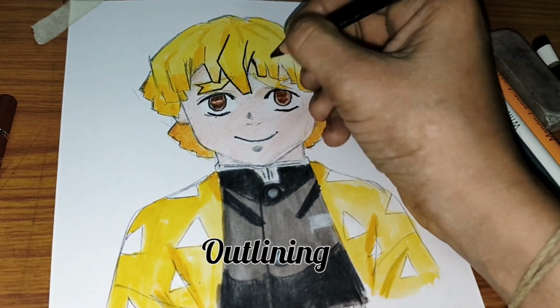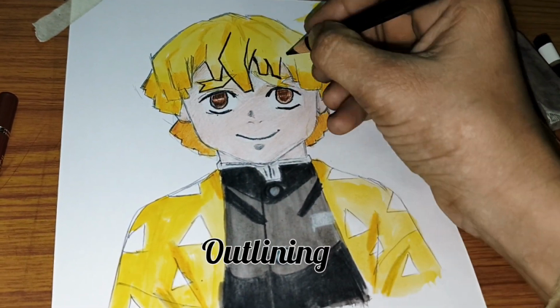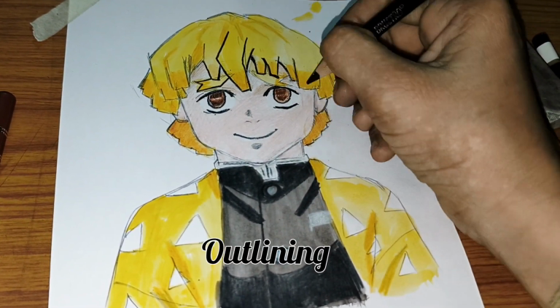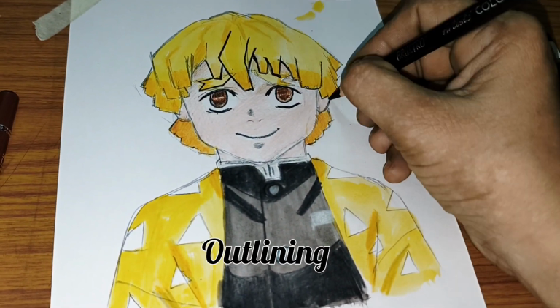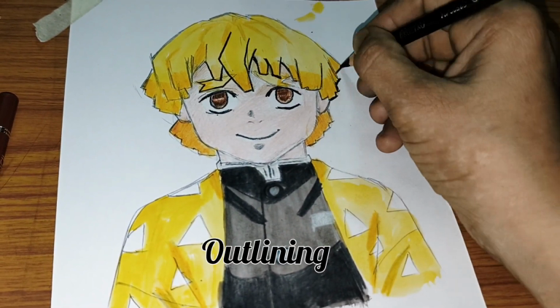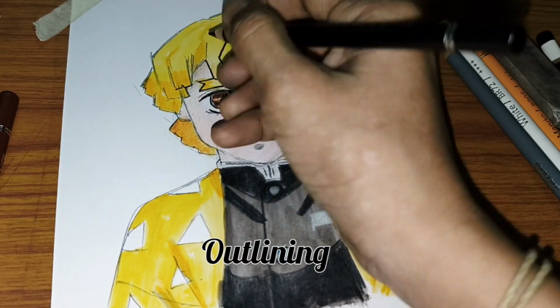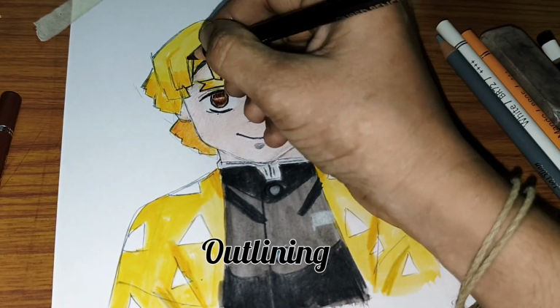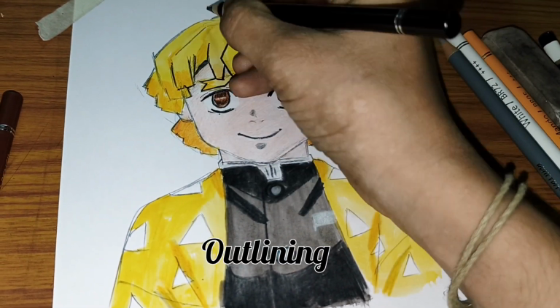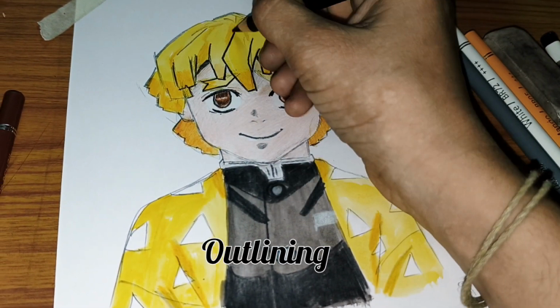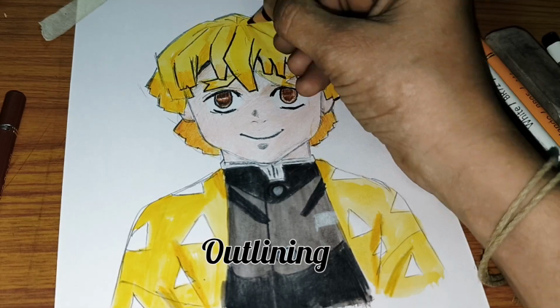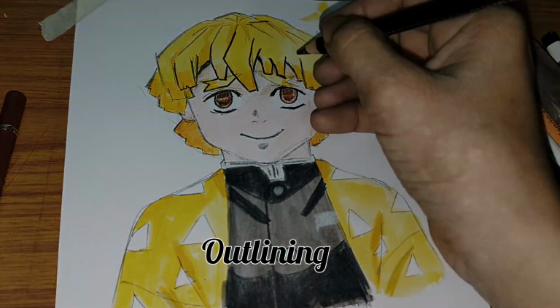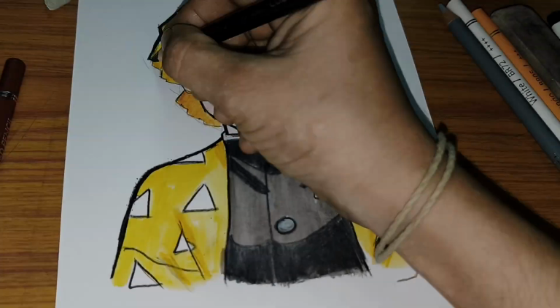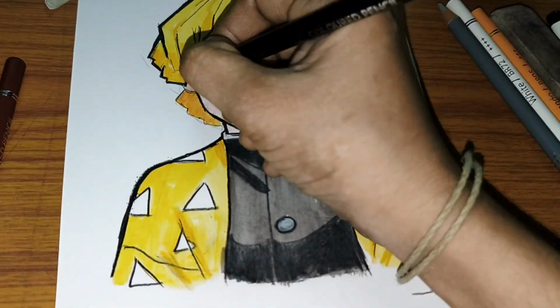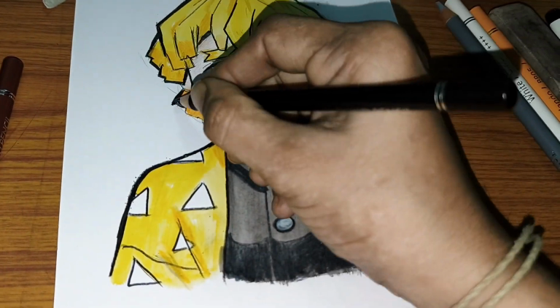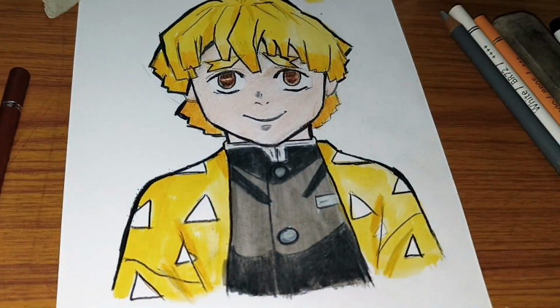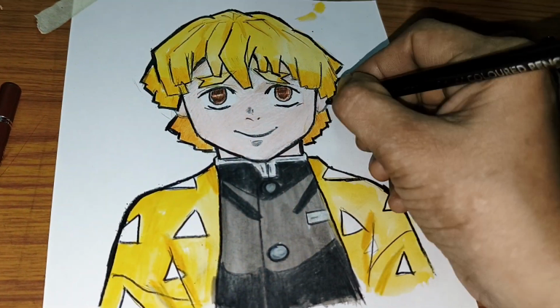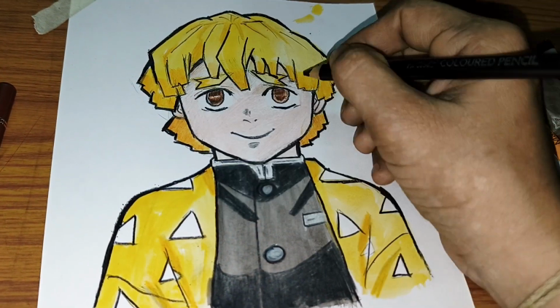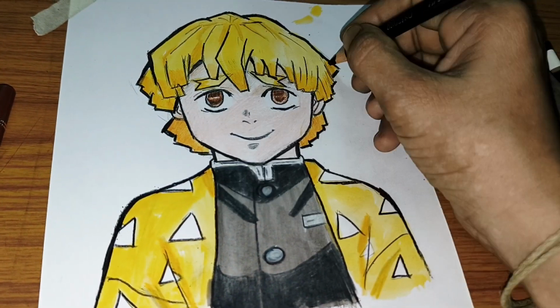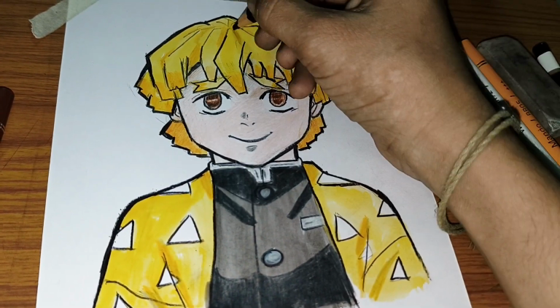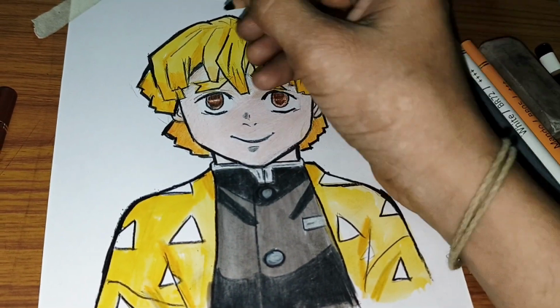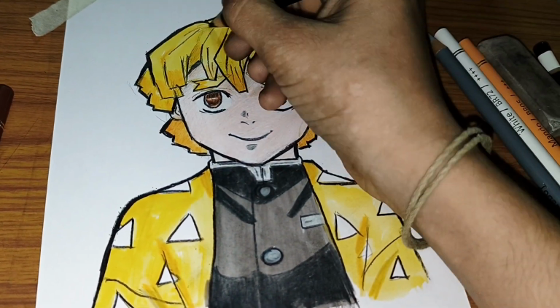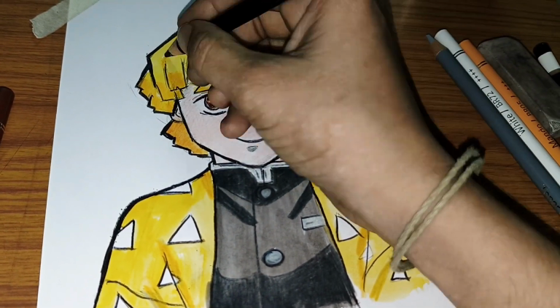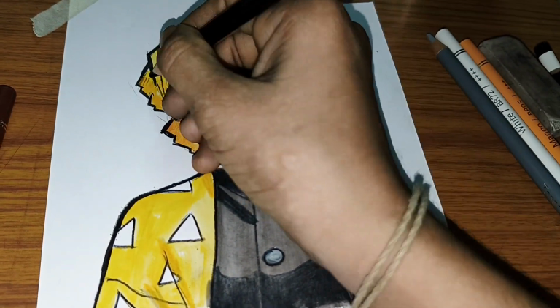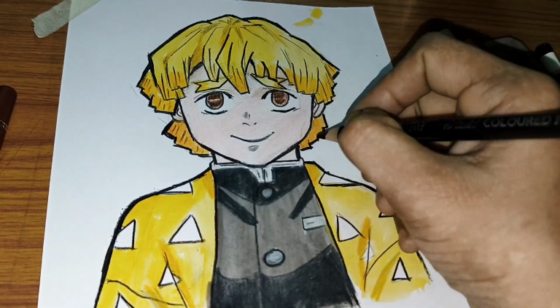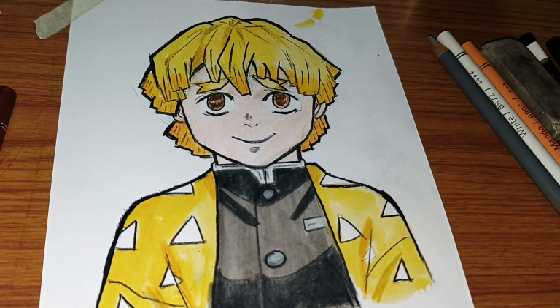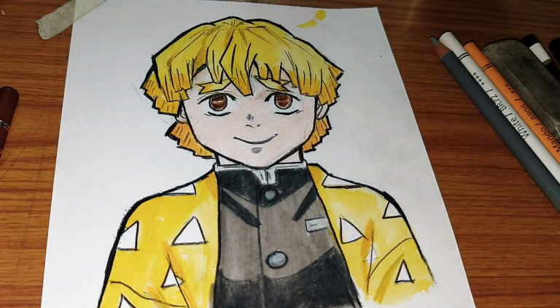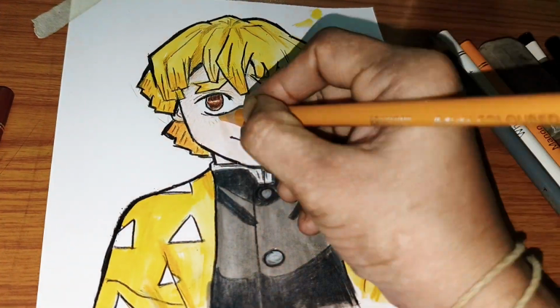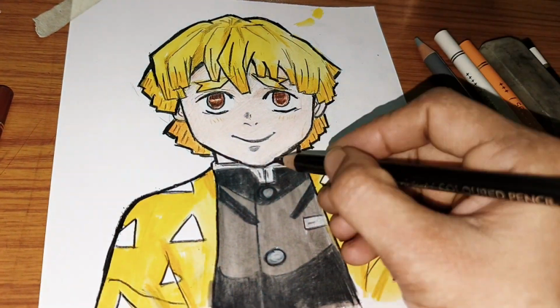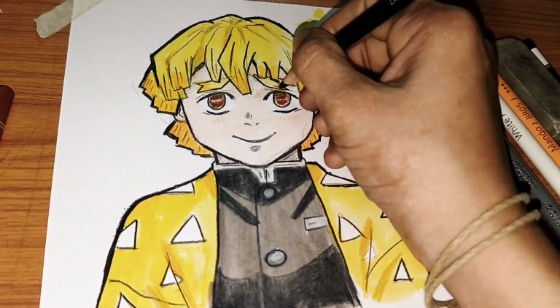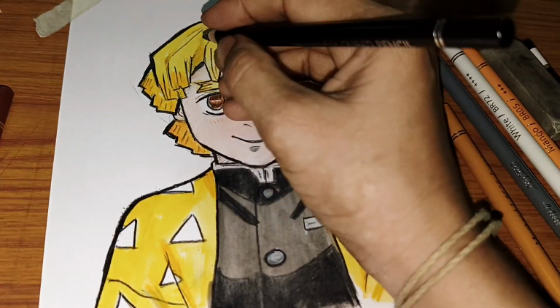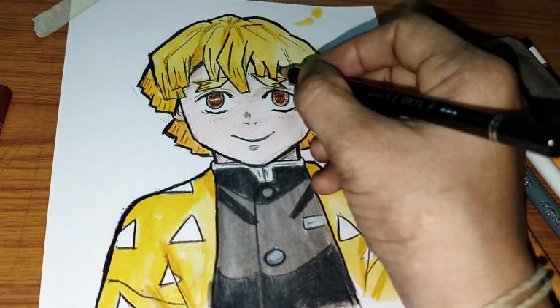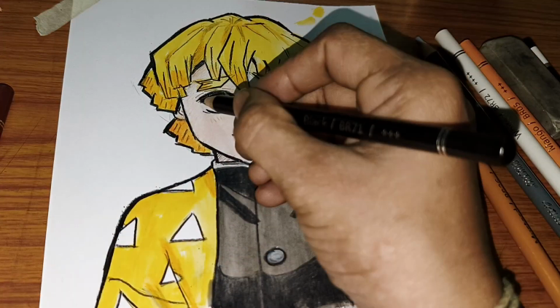Finally, black pencil for outlining. Thanks for watching! Please like, share, comment, and subscribe for more.